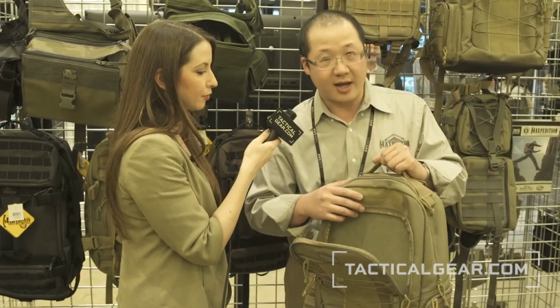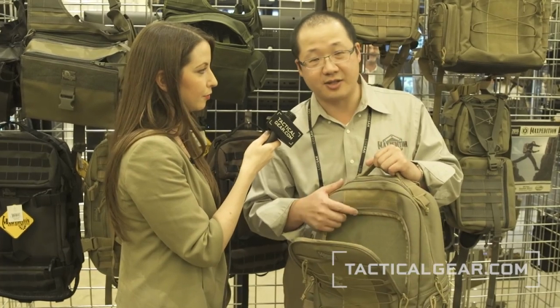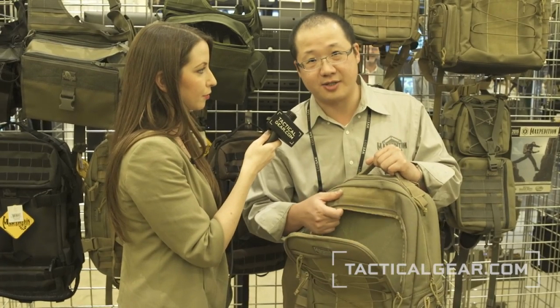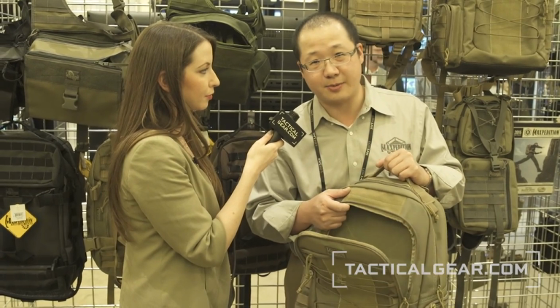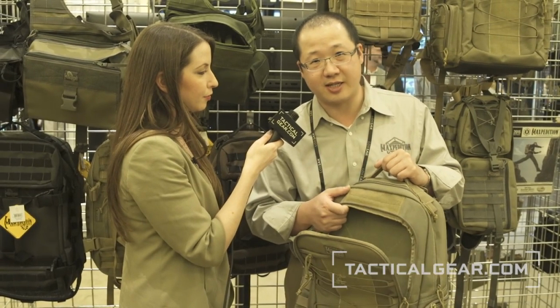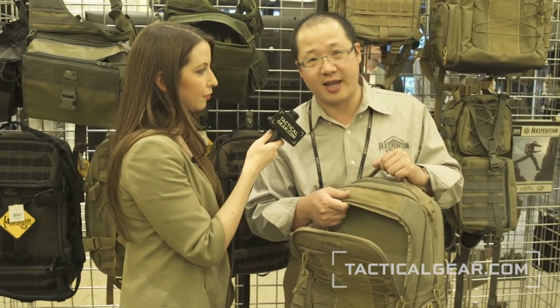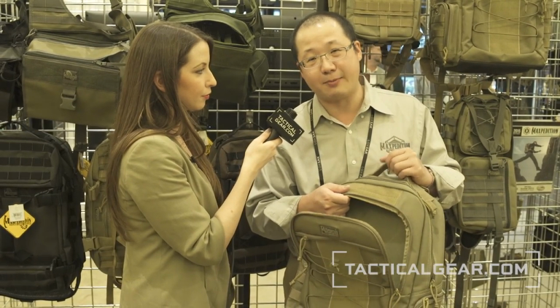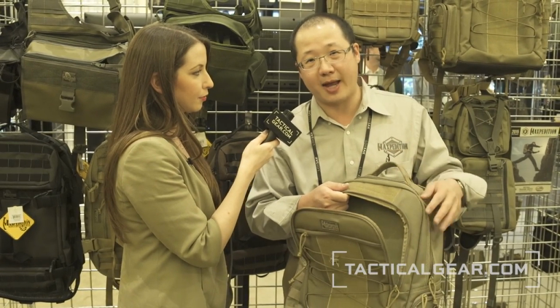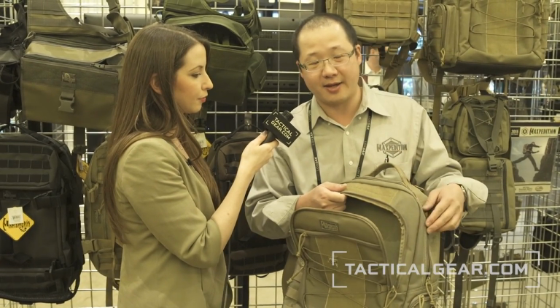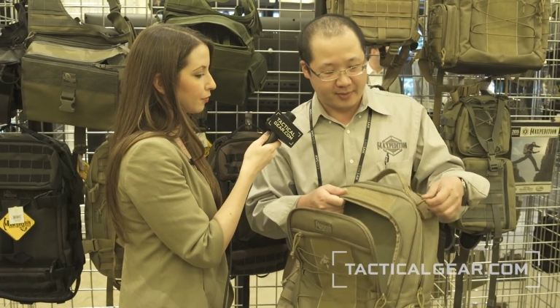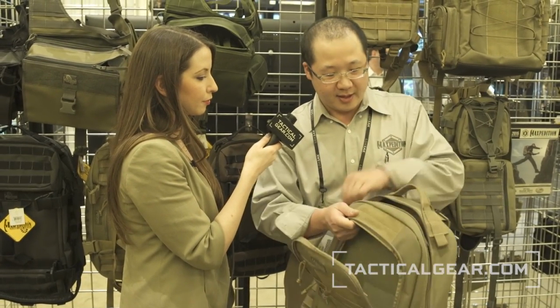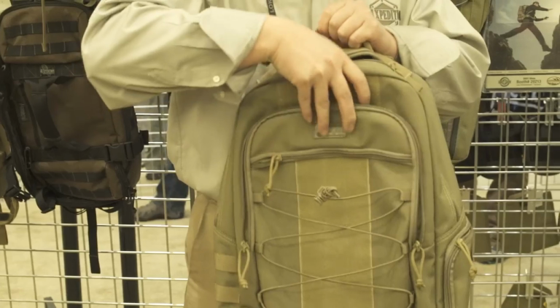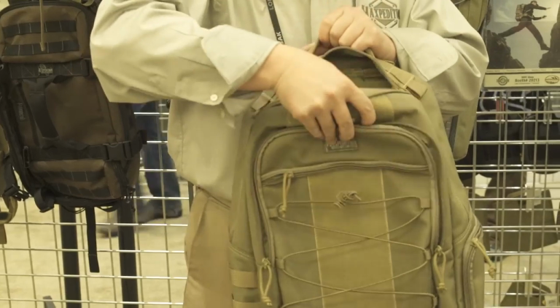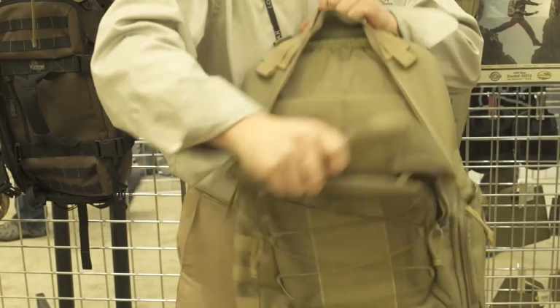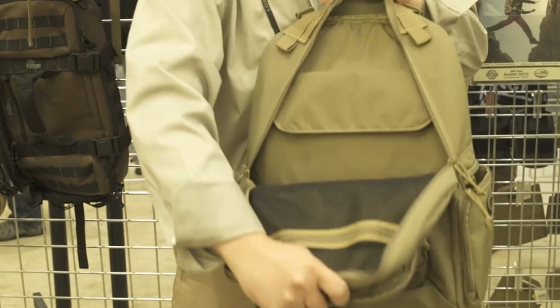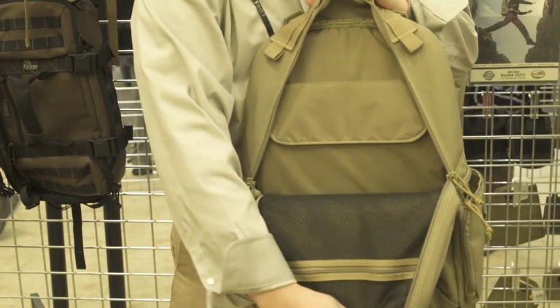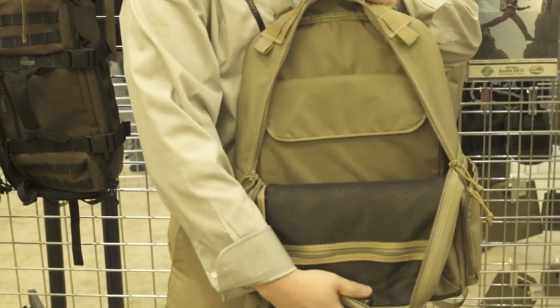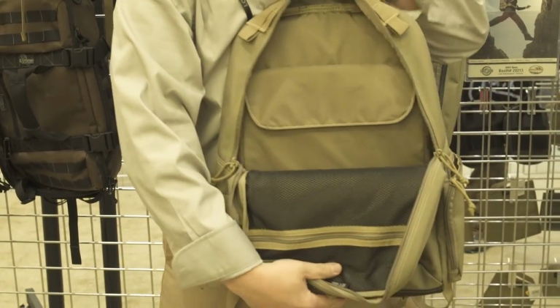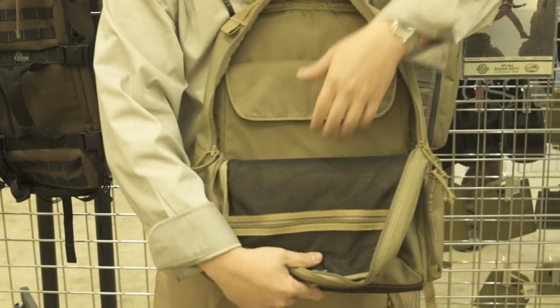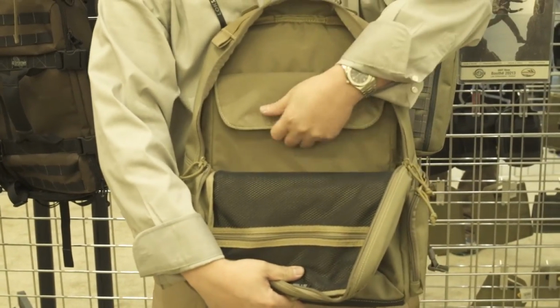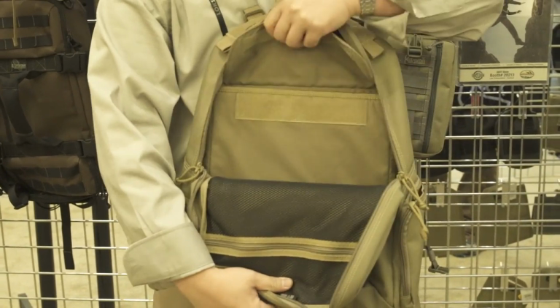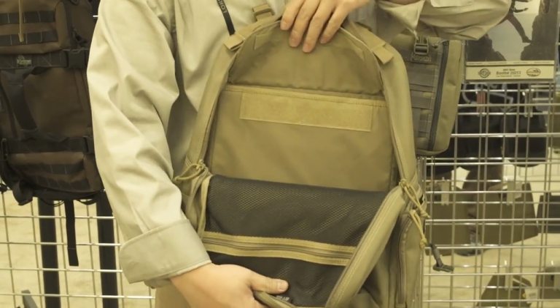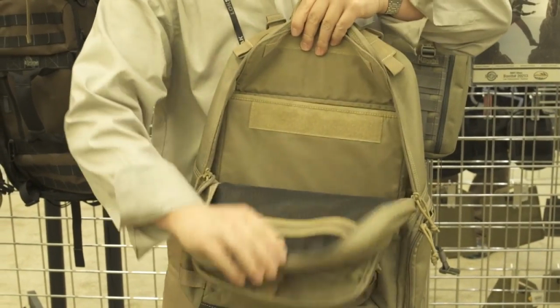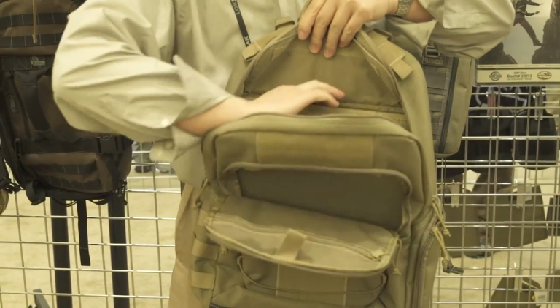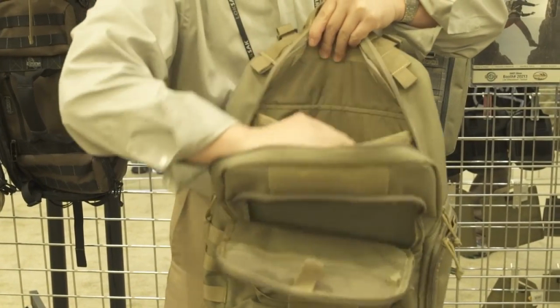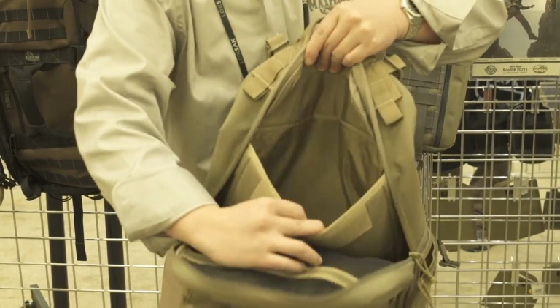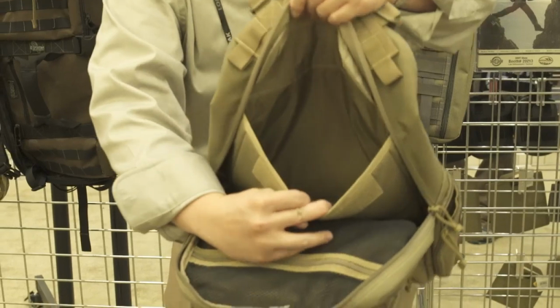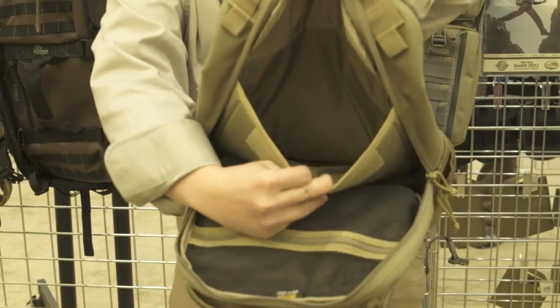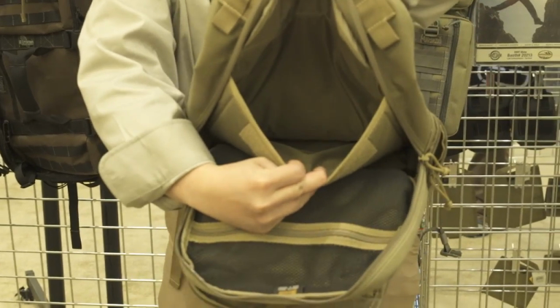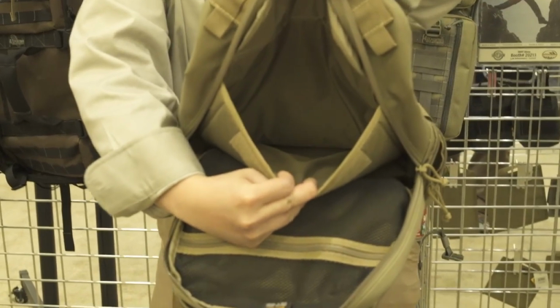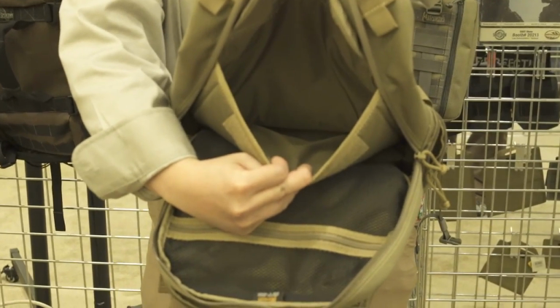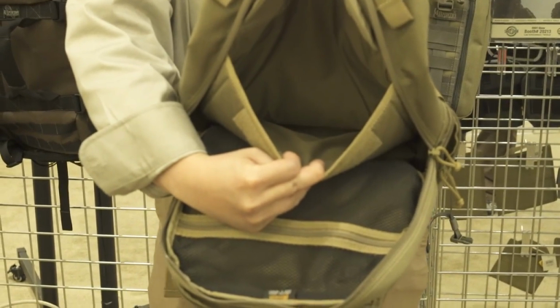This is also the first time Maxpedition has made a laptop backpack. Inside the main compartment is a laptop sleeve that's fully padded and that fits a 15-inch laptop. This is the Incognito laptop backpack.